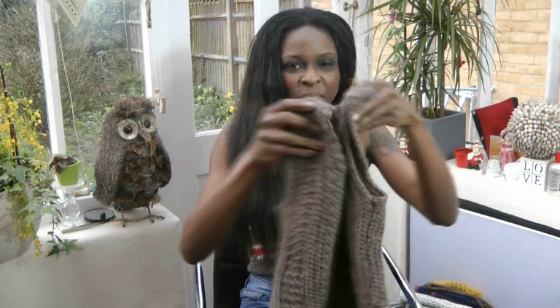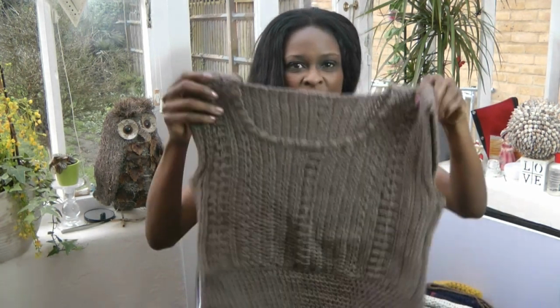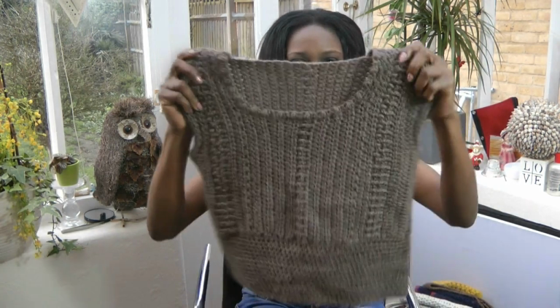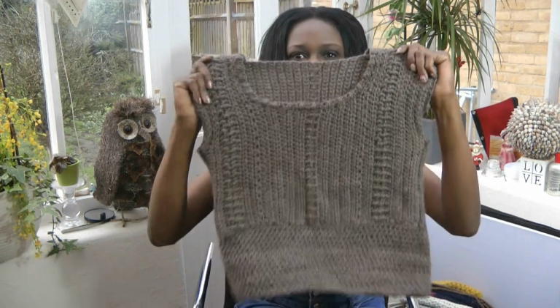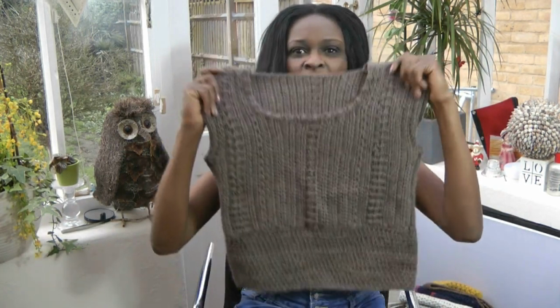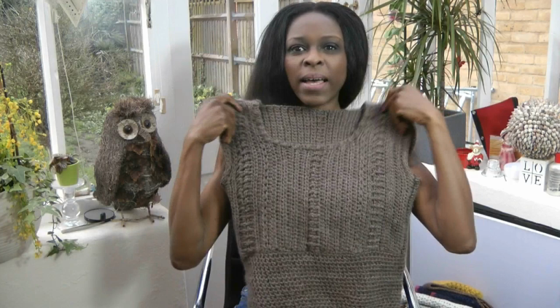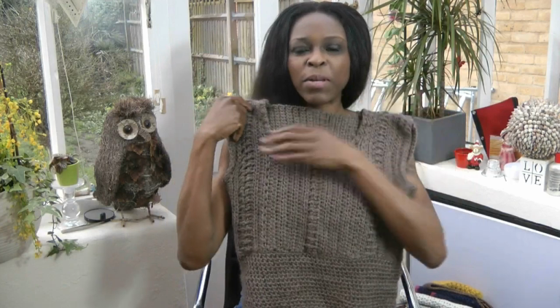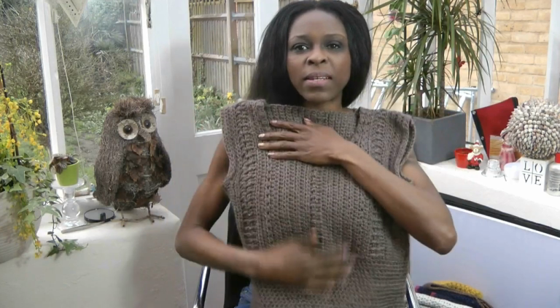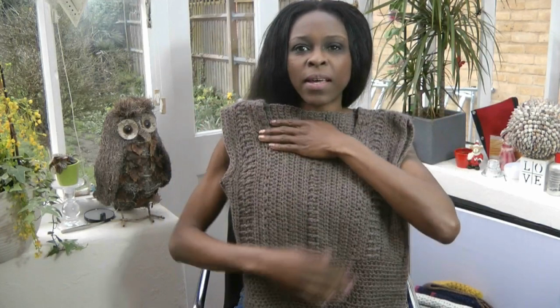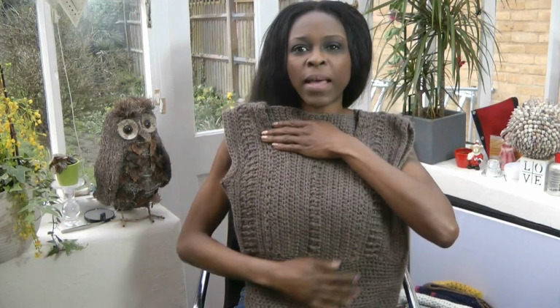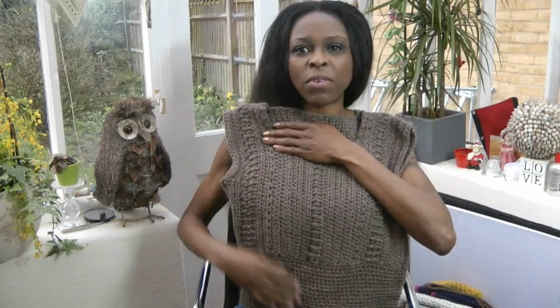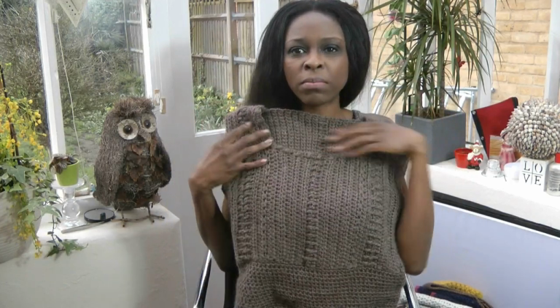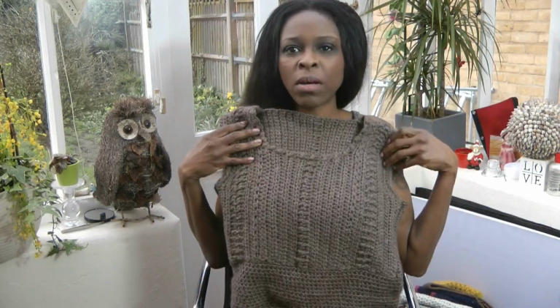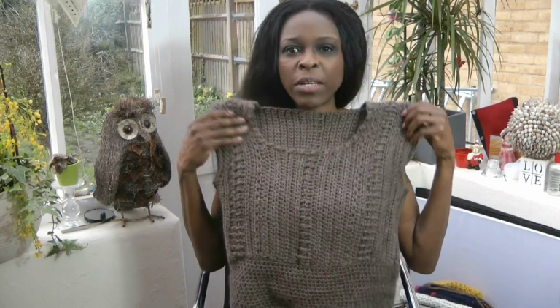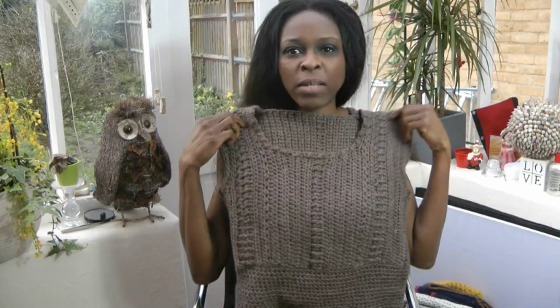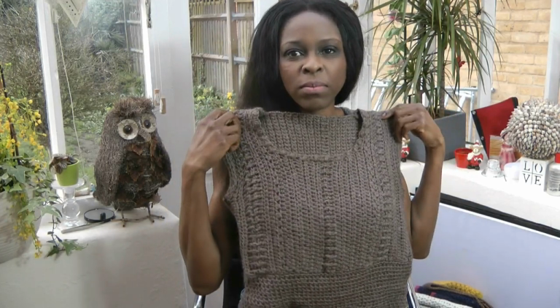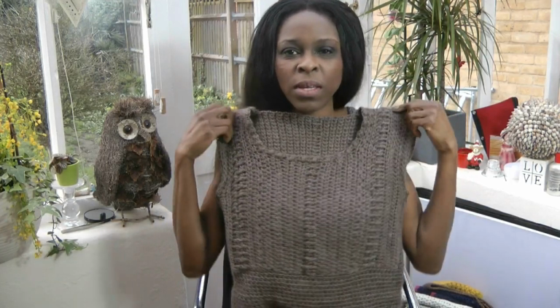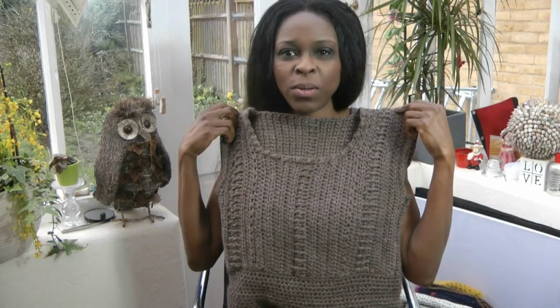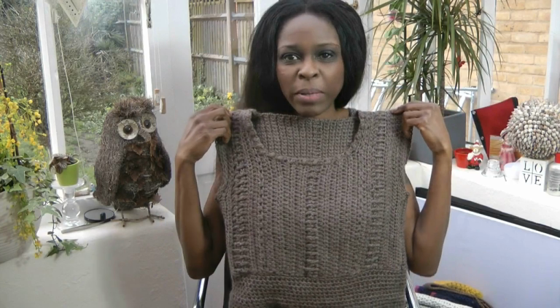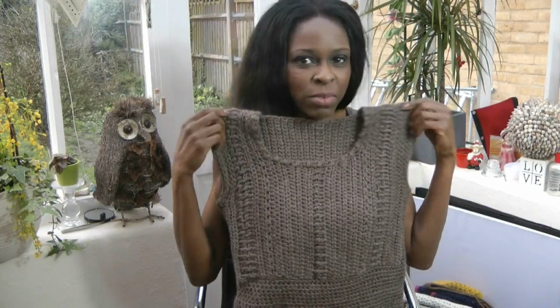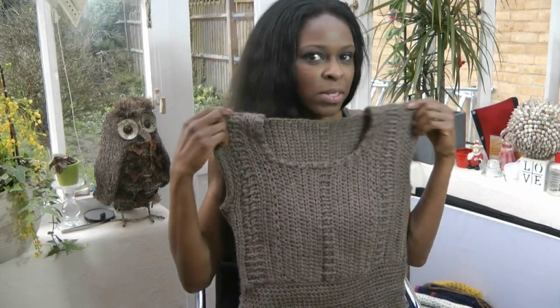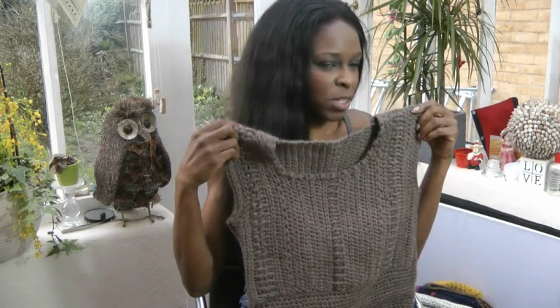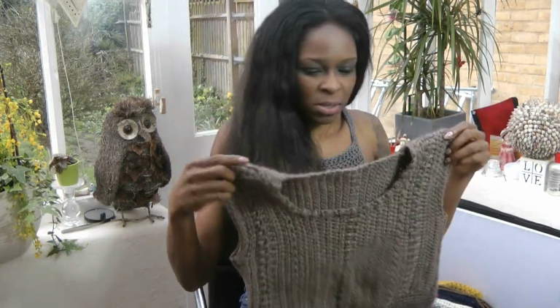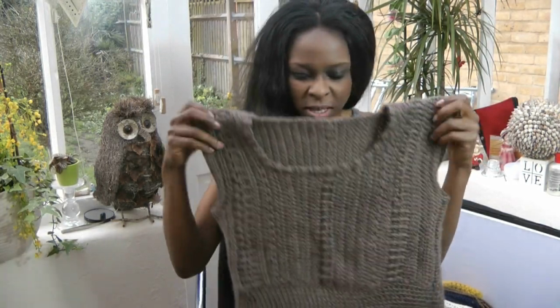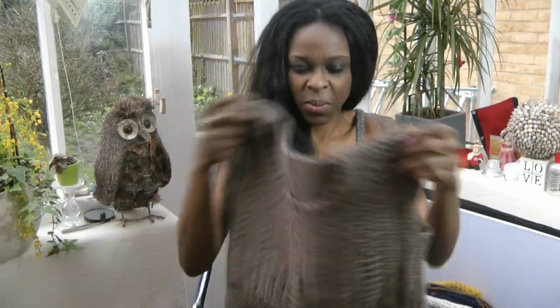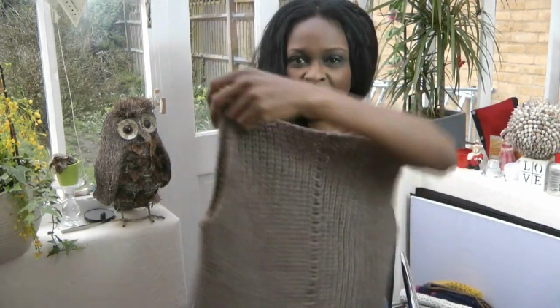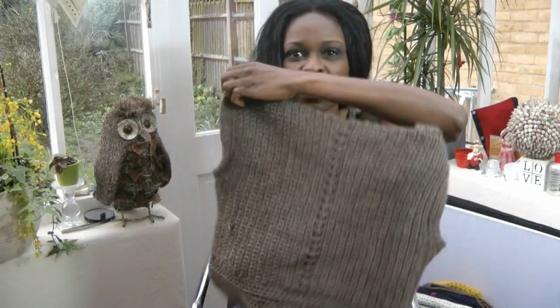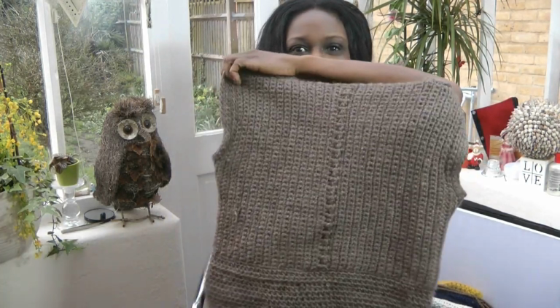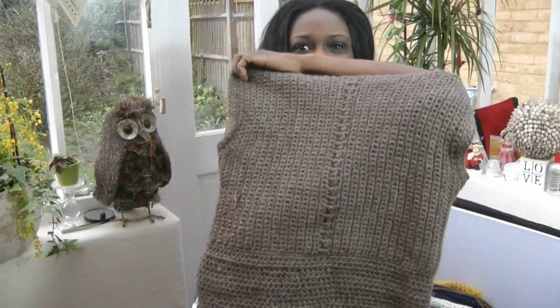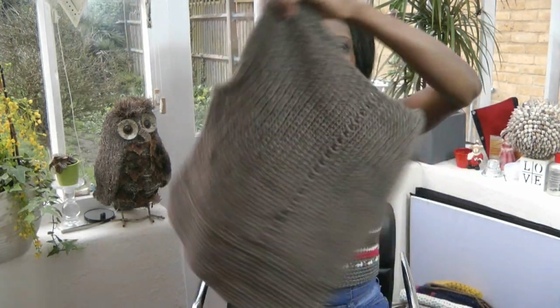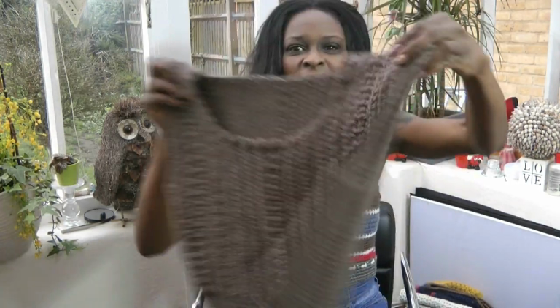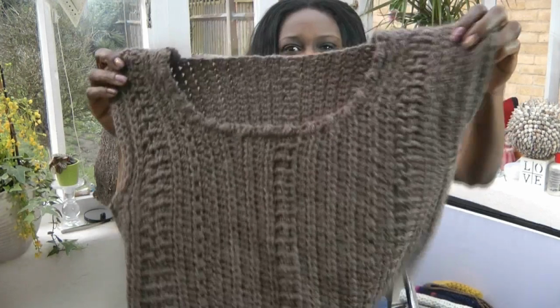I'll start off with this lovely jumper. I actually posted it as a vlog on my YouTube channel — you people haven't really bothered to watch the vlogs, I suggest you go and watch it — but this is stunning as you can see.